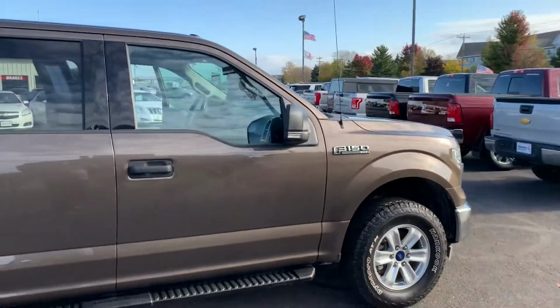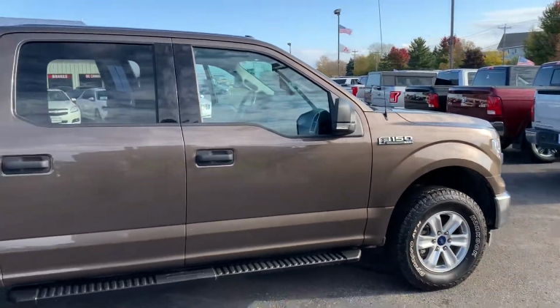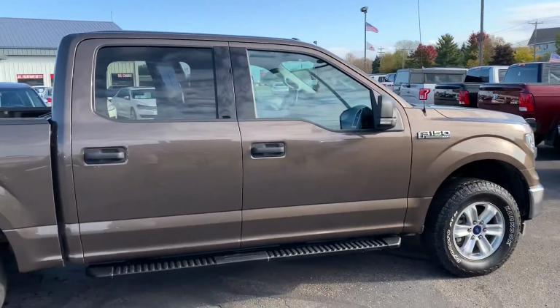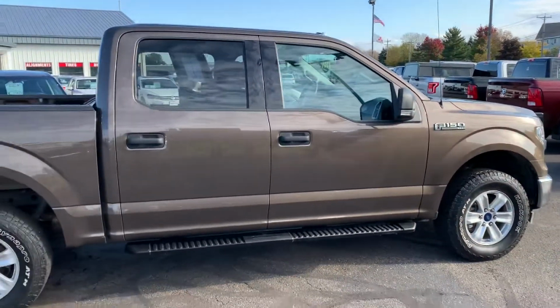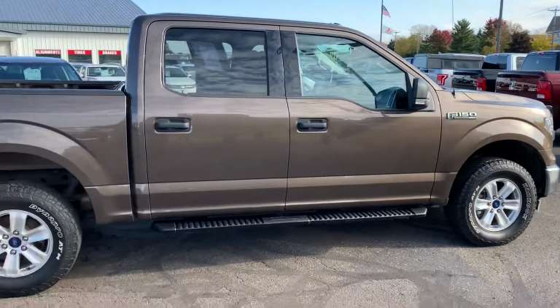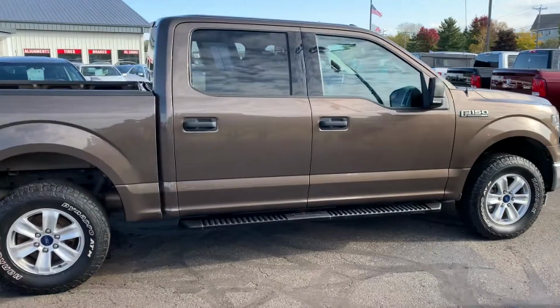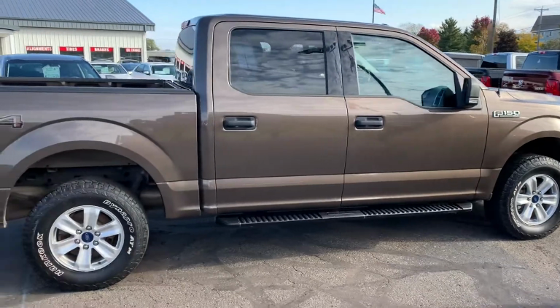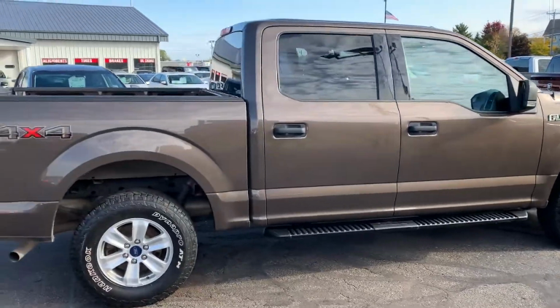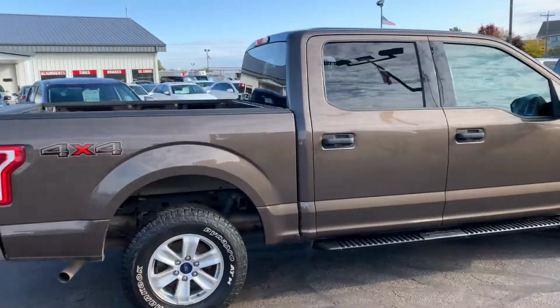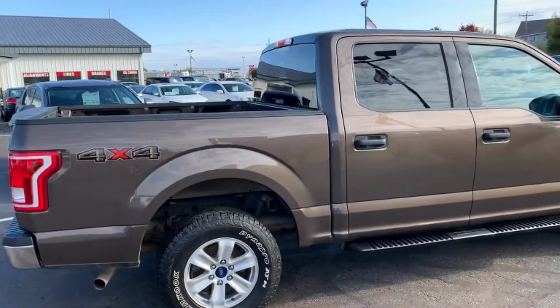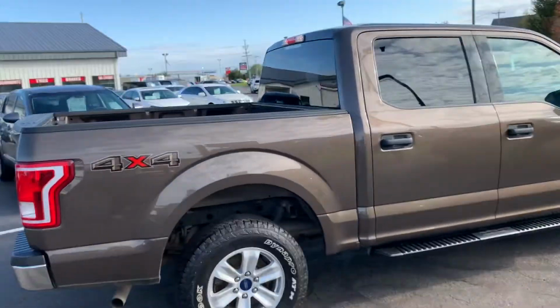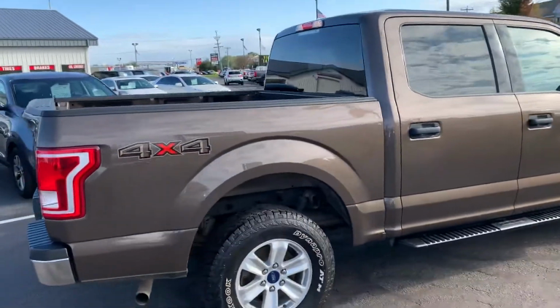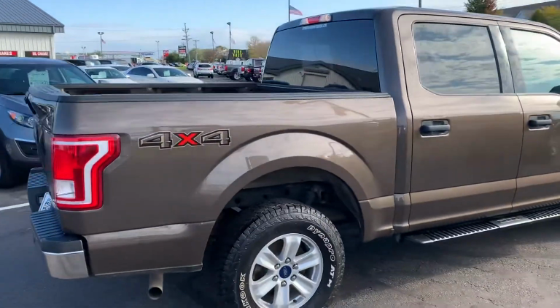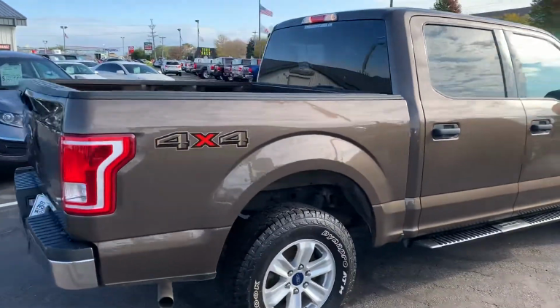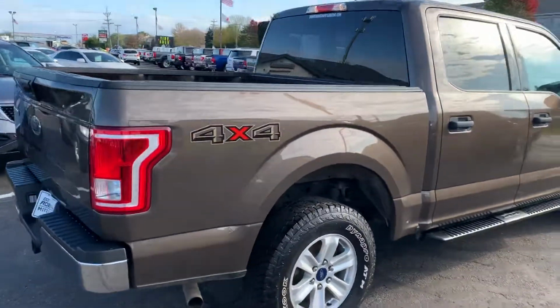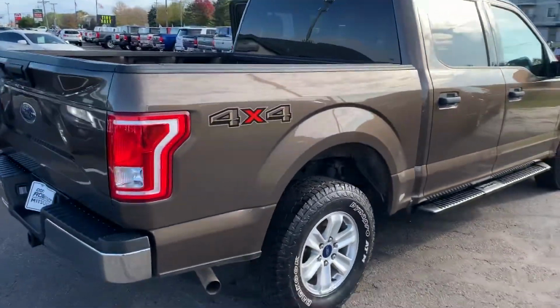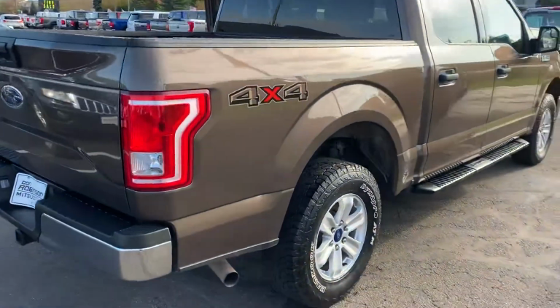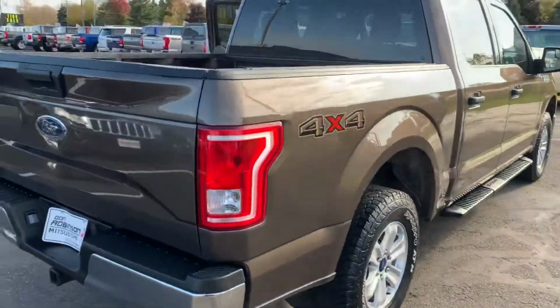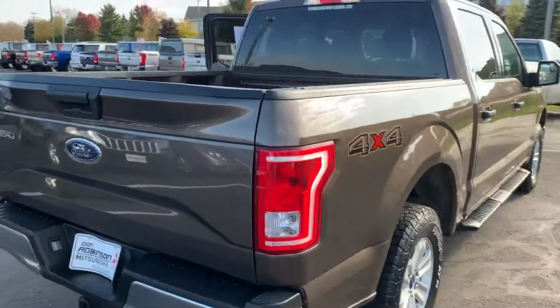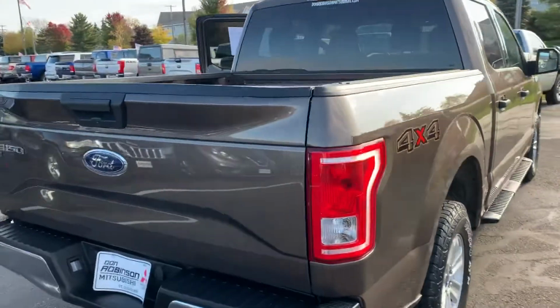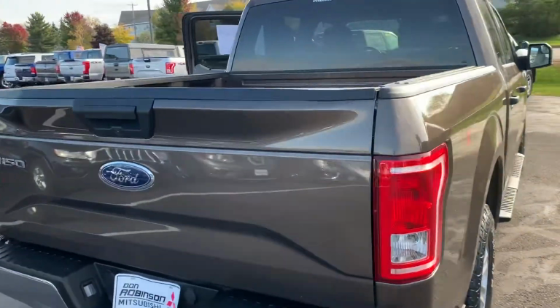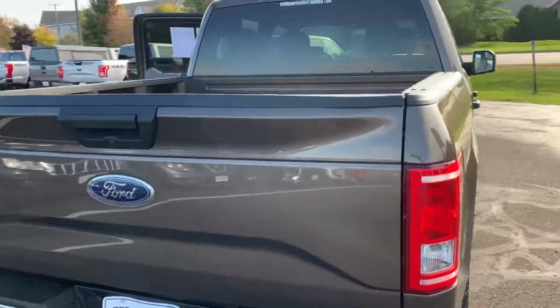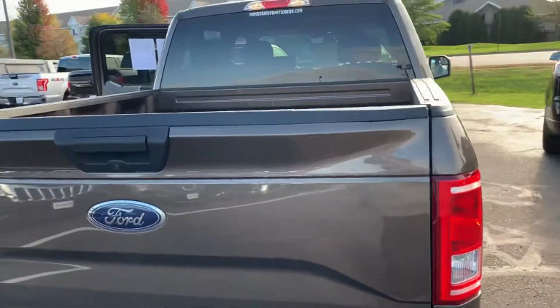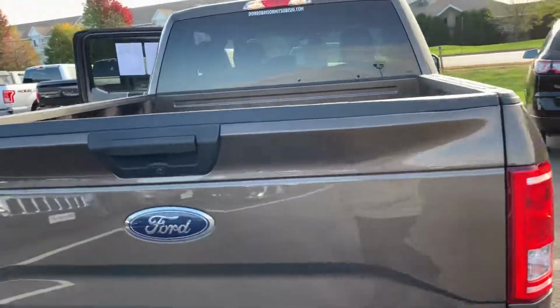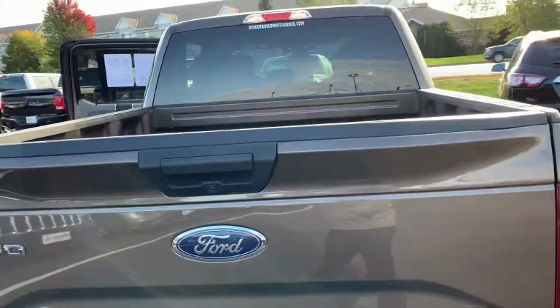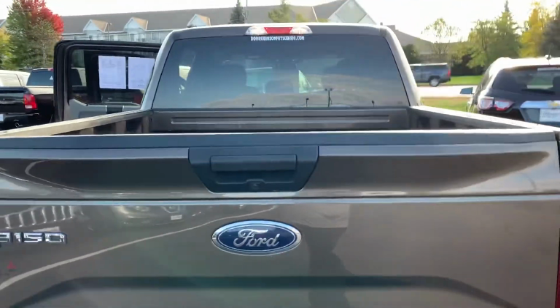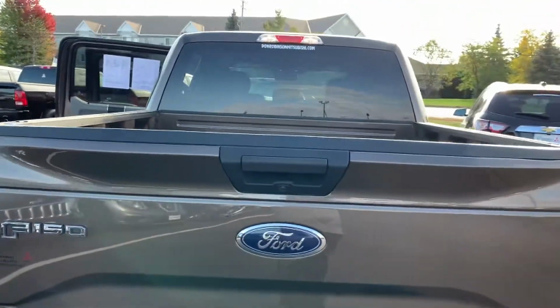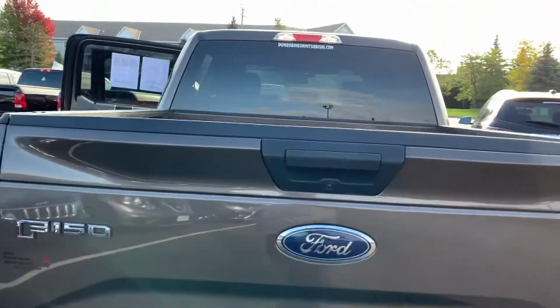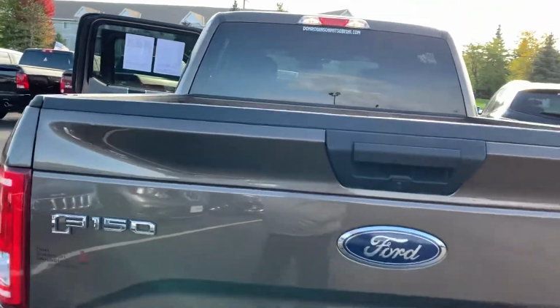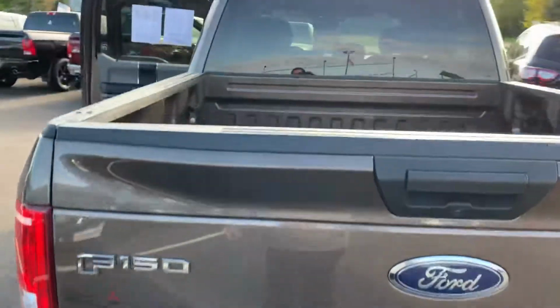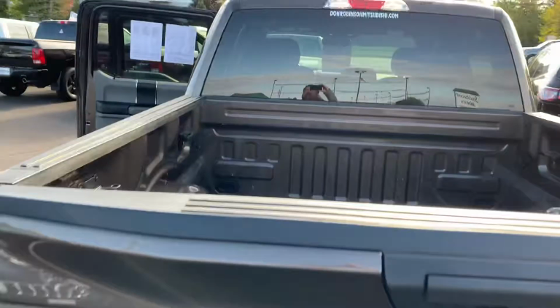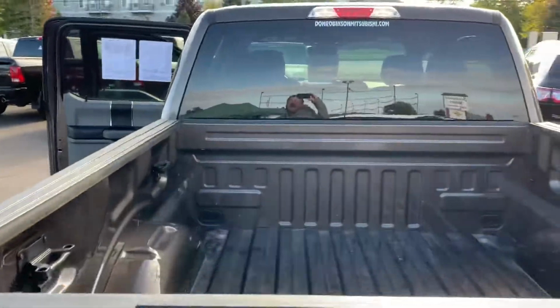The interior looks like it was never ever used. The exterior of the body is in great shape. The tires — the previous owner spent some money and put some name-brand hooks on it, so he didn't go the cheap route and put a cheap tire on it.